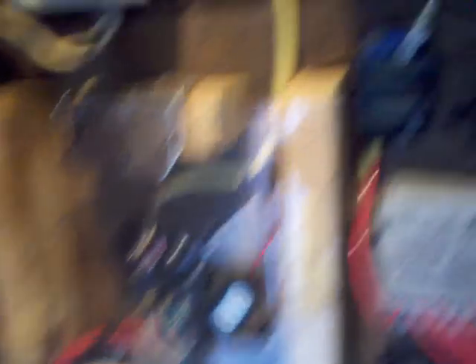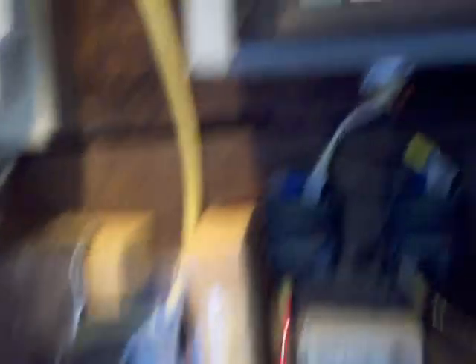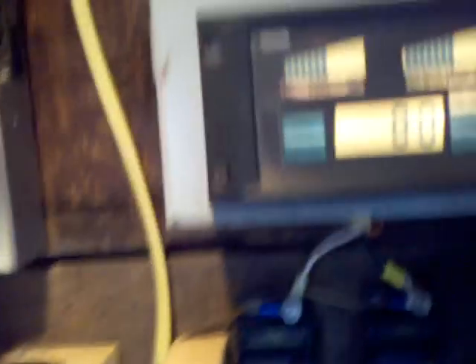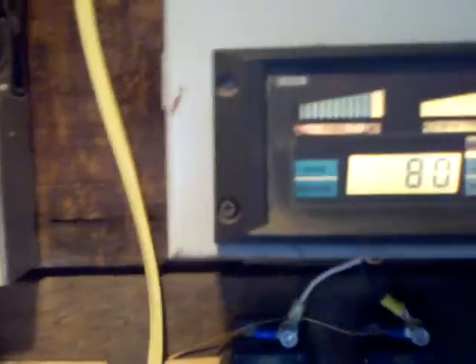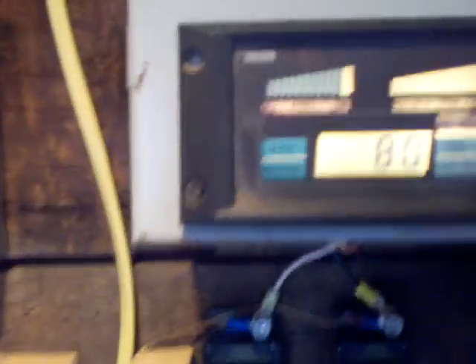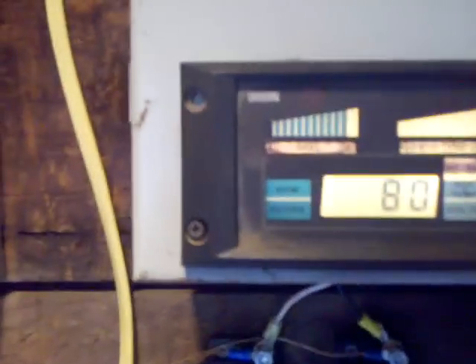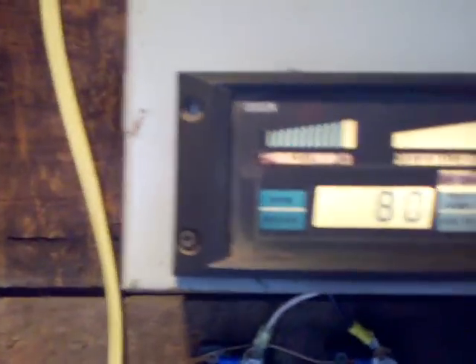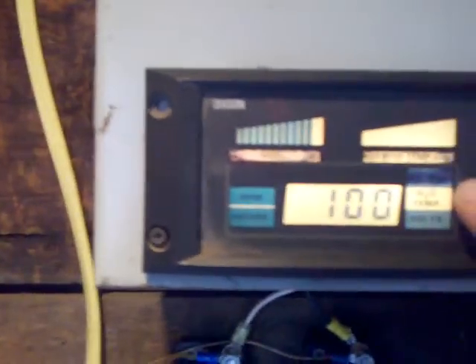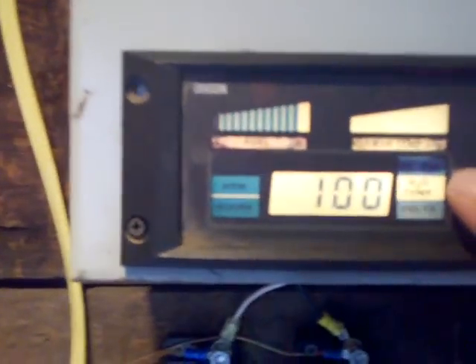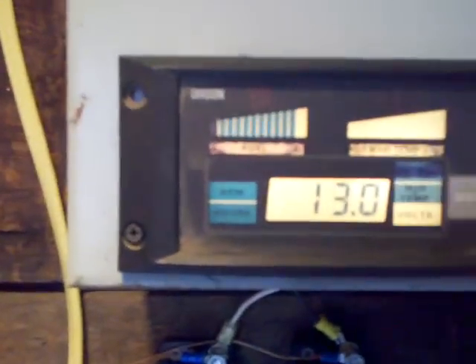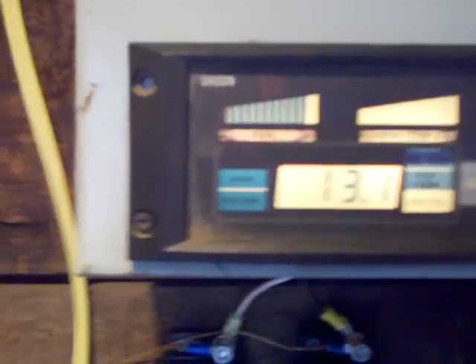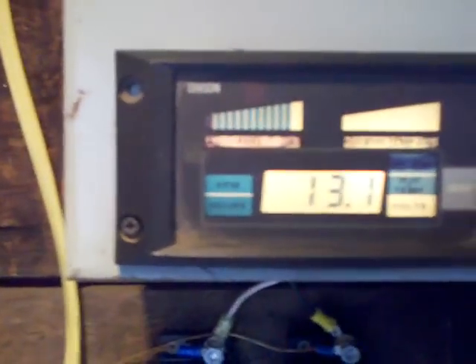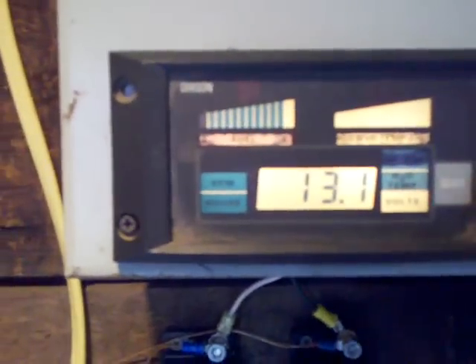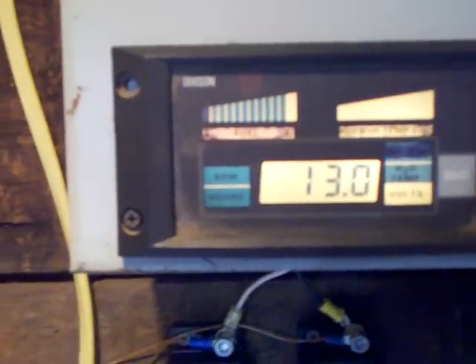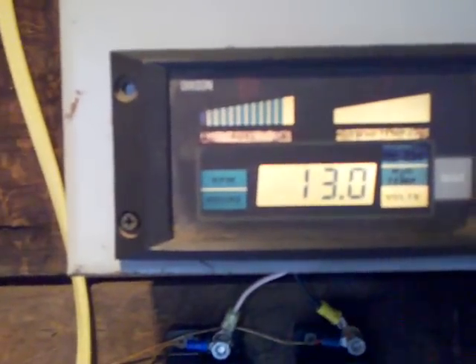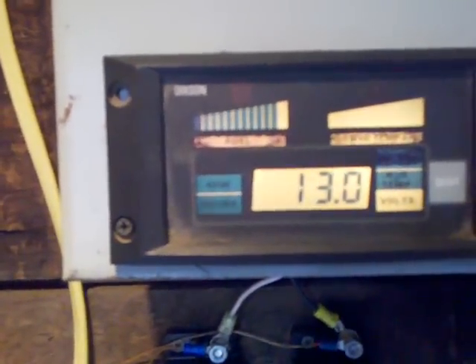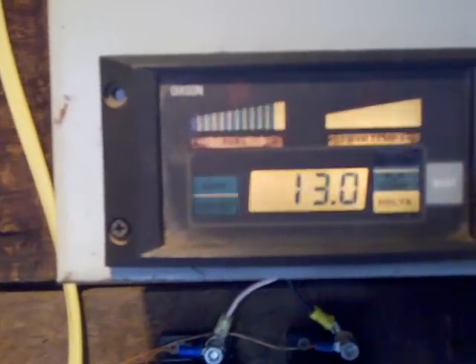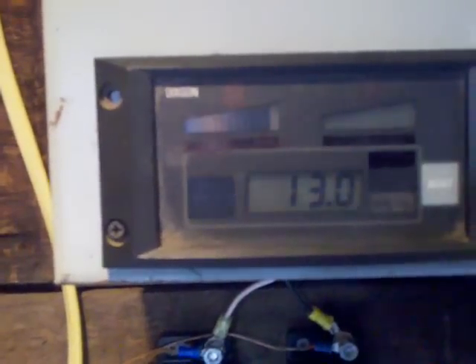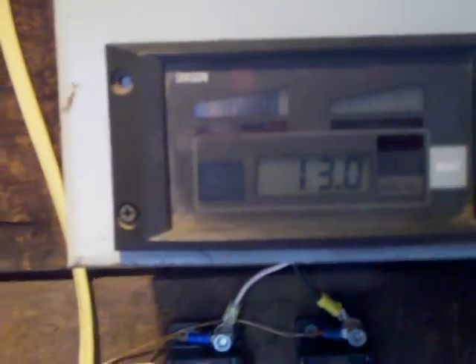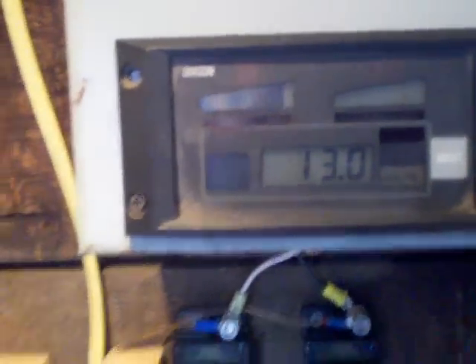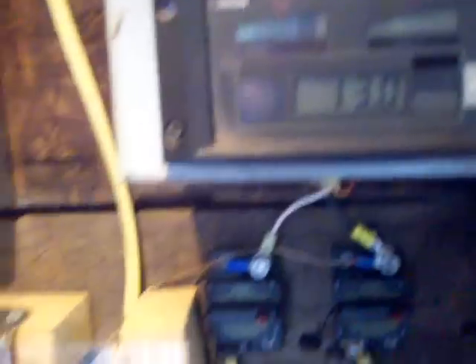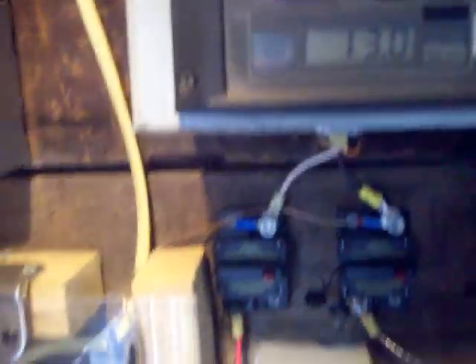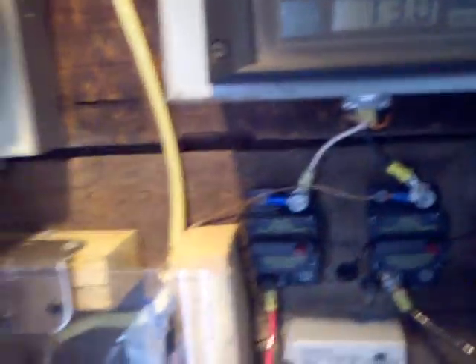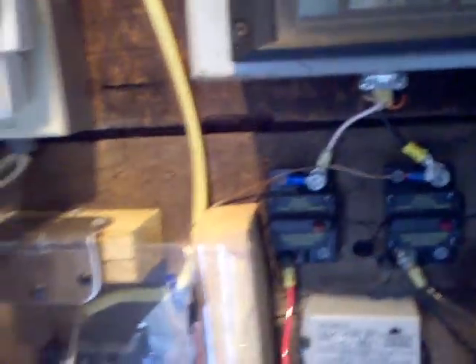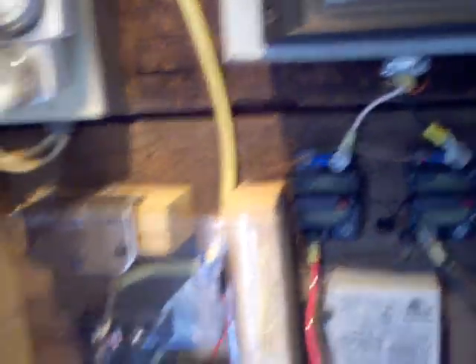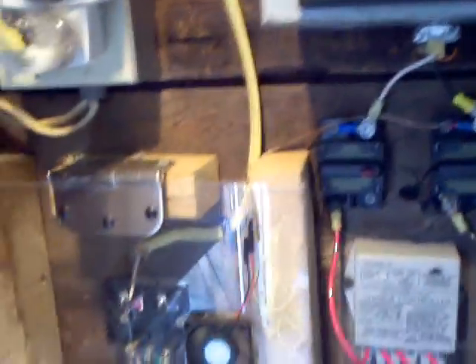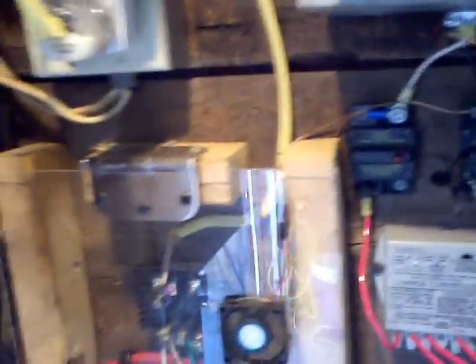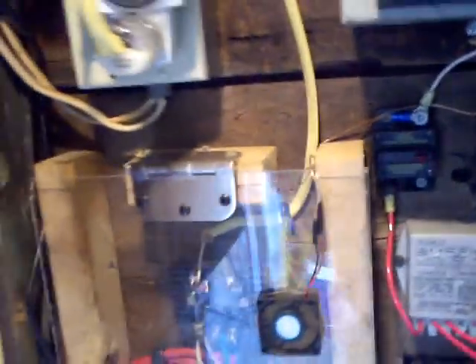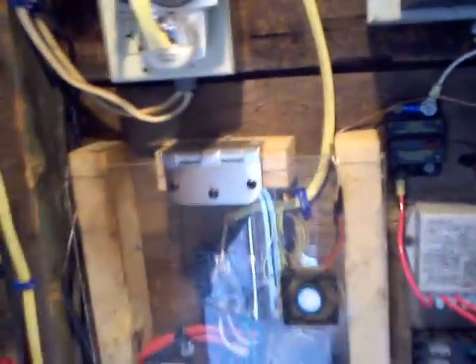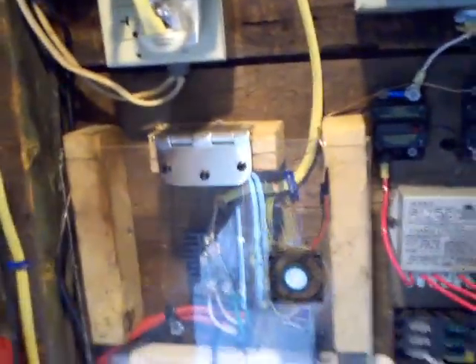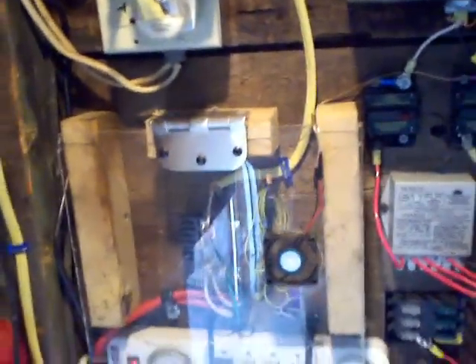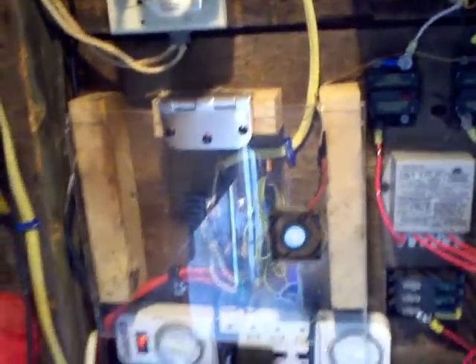Now, voltmeter — light winds. We're throwing about 13.1 volts right now. It really cranks up some power when the winds get going — plenty to keep me going.